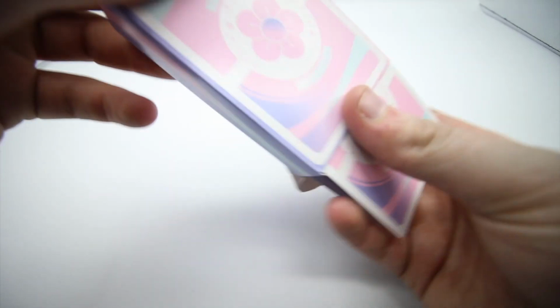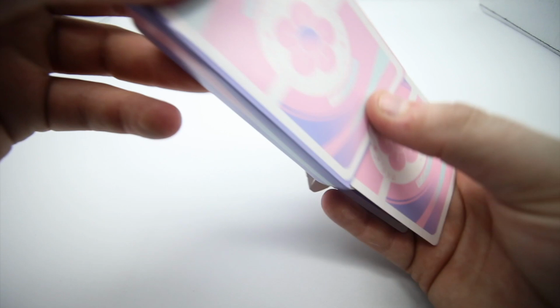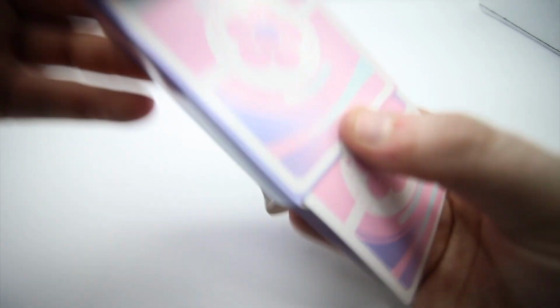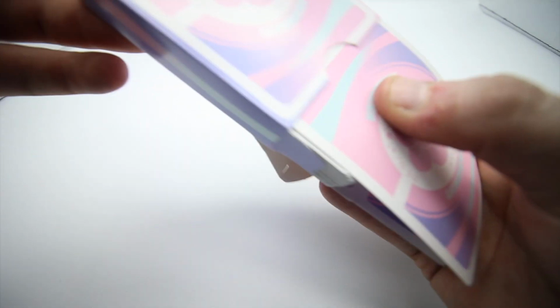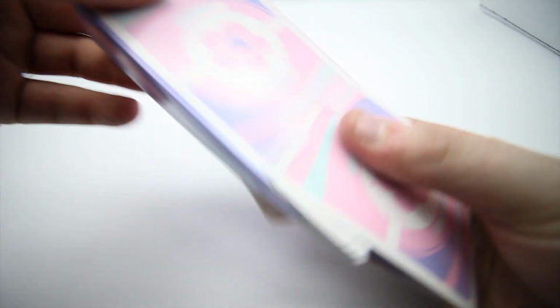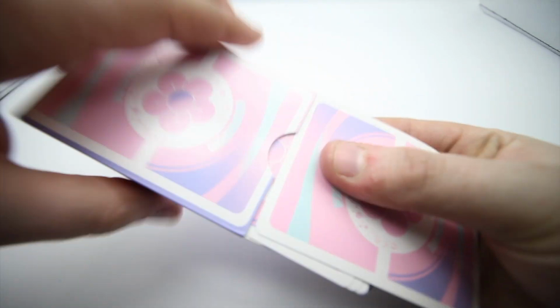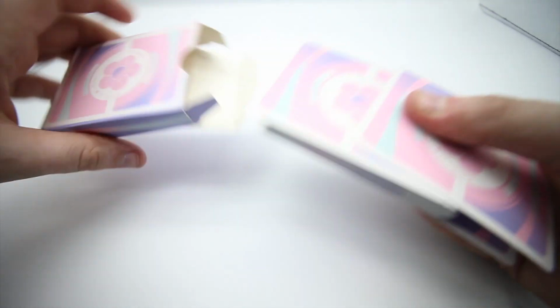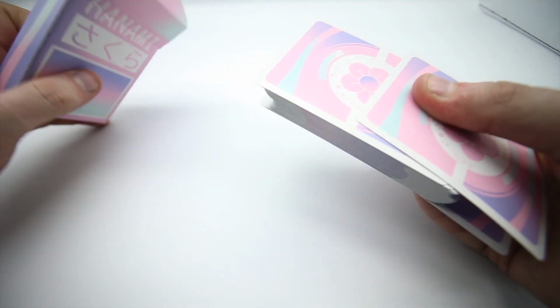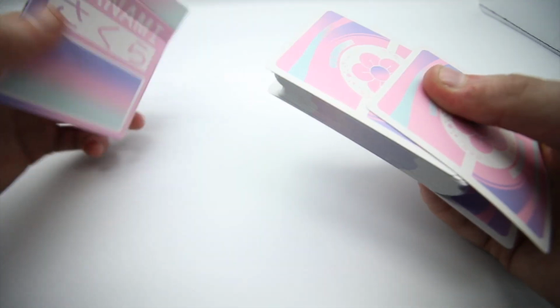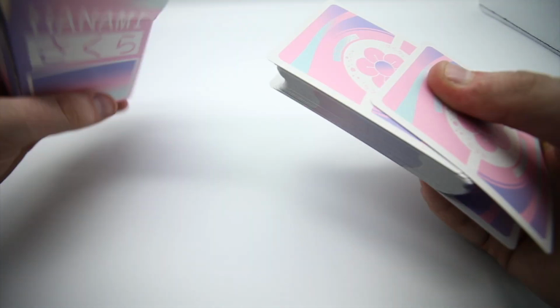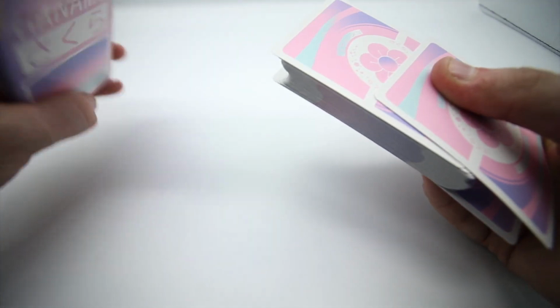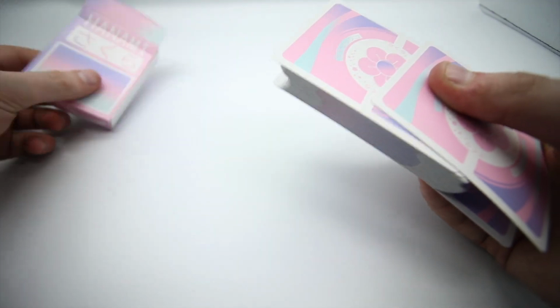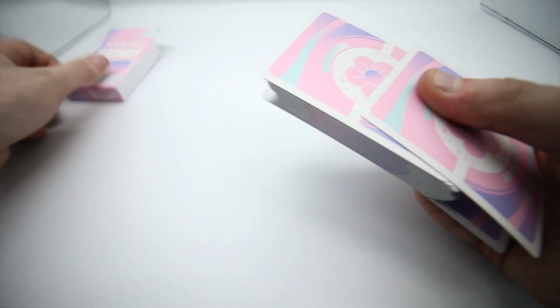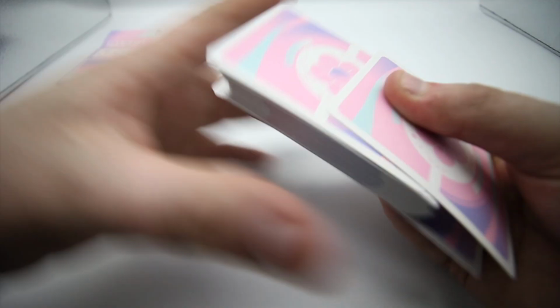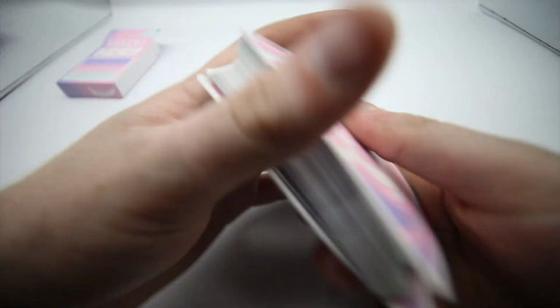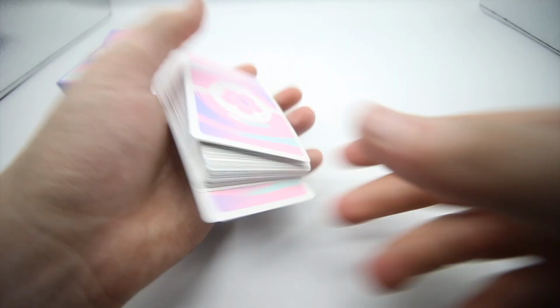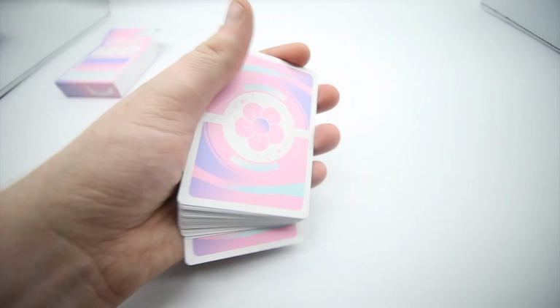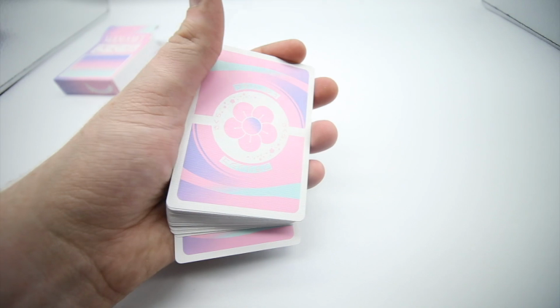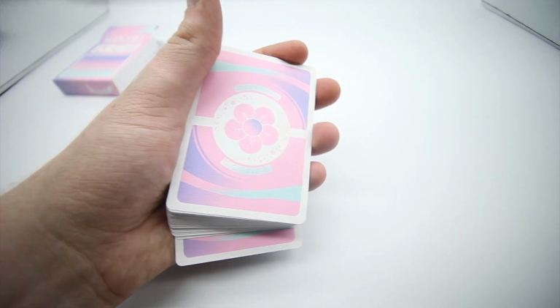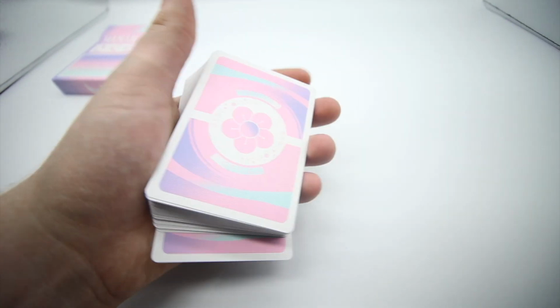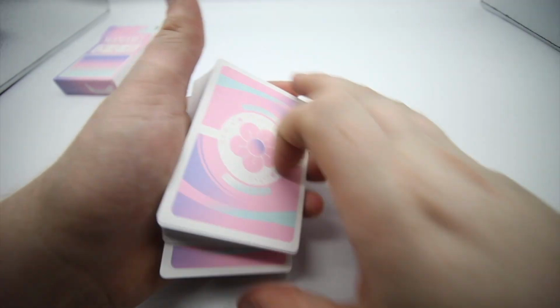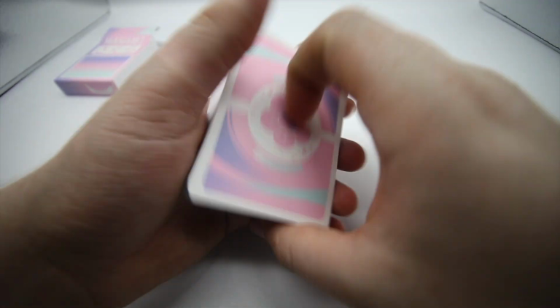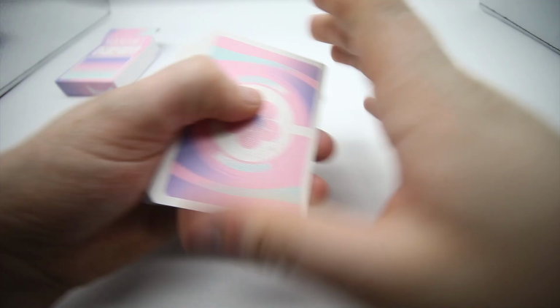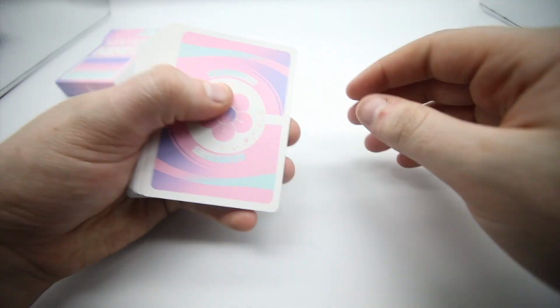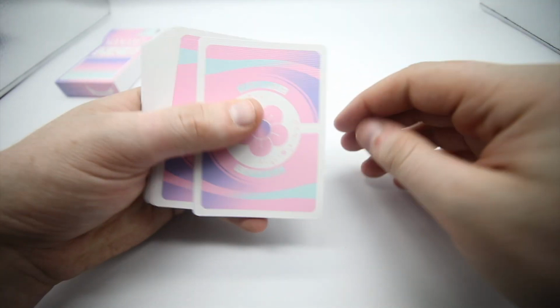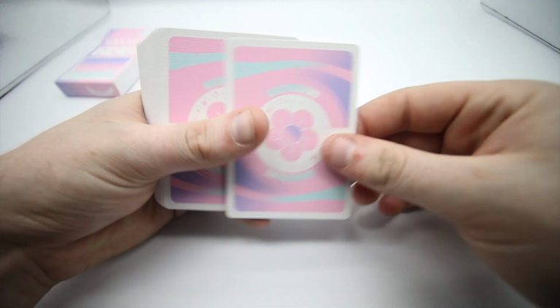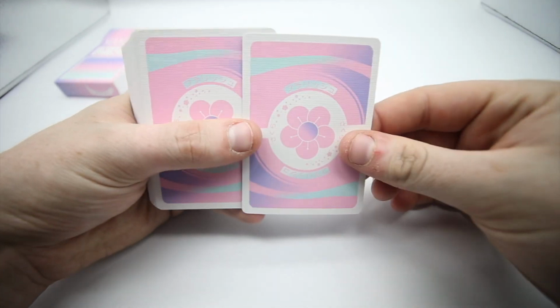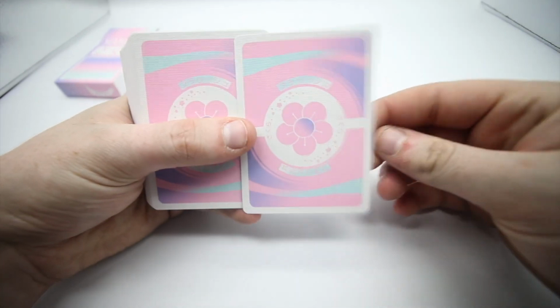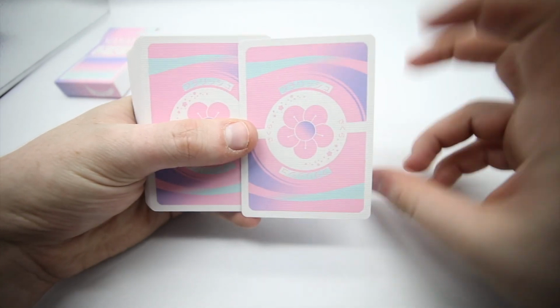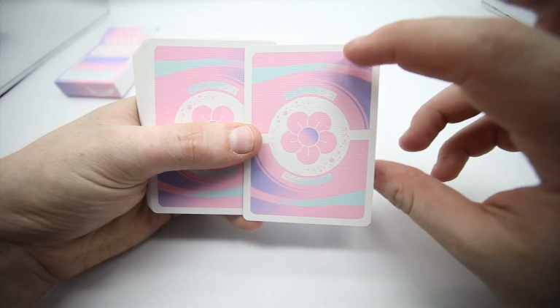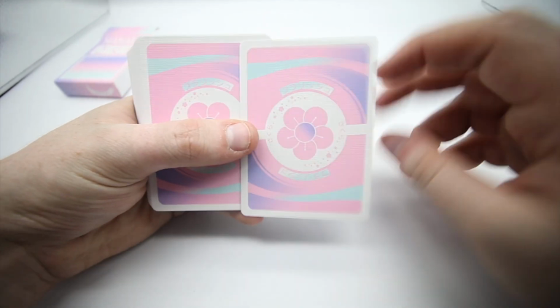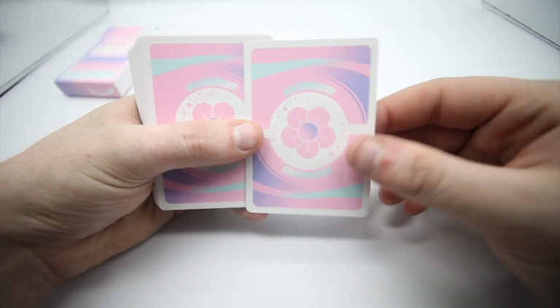The deck doesn't actually come out of the tuck case easily, which is something that's been happening with this deck for some reason. So let's have a look at the actual cards themselves.